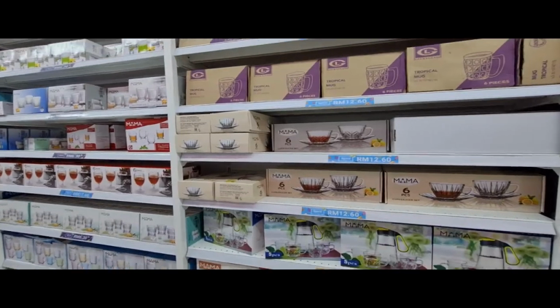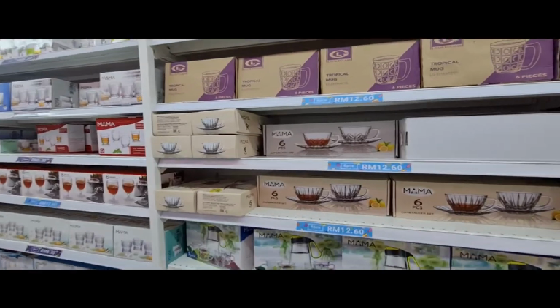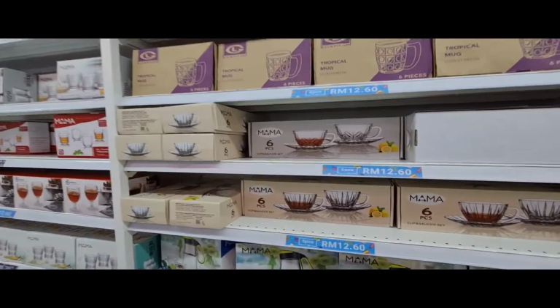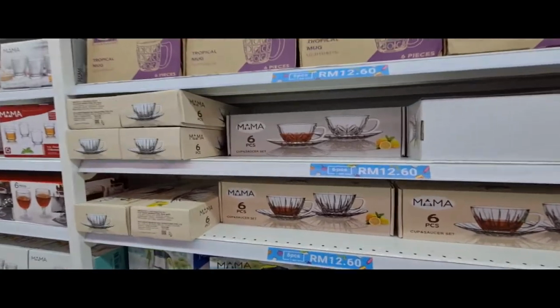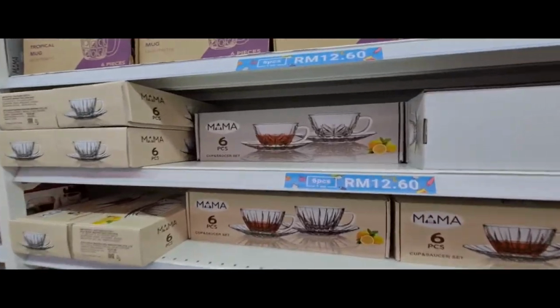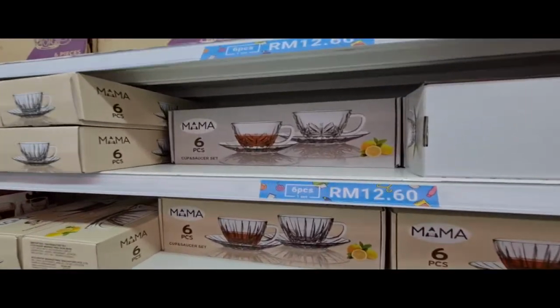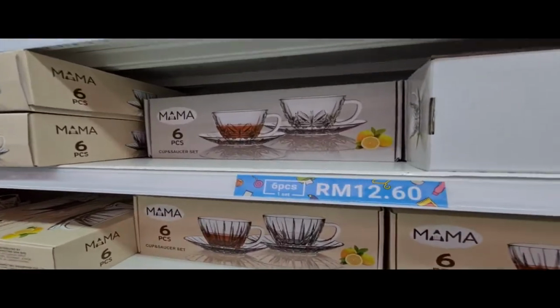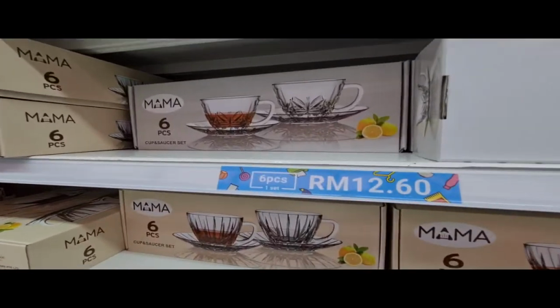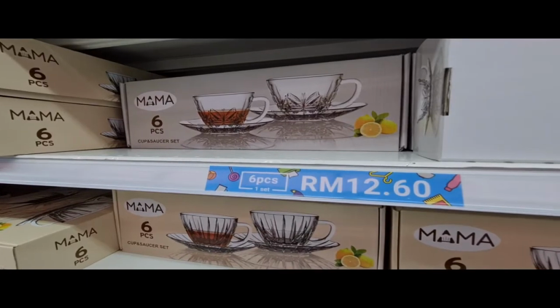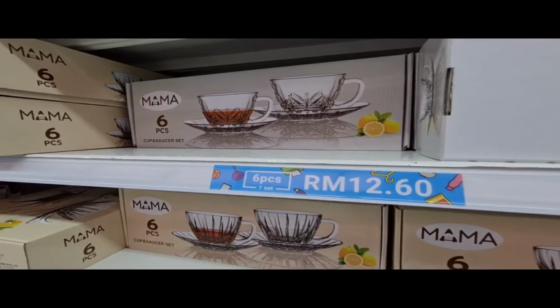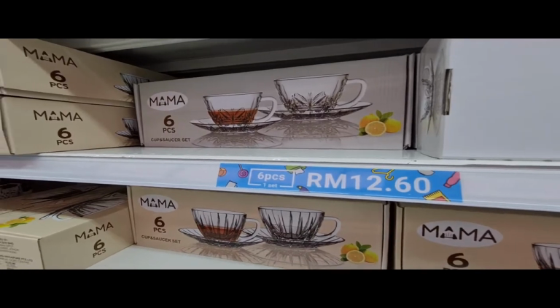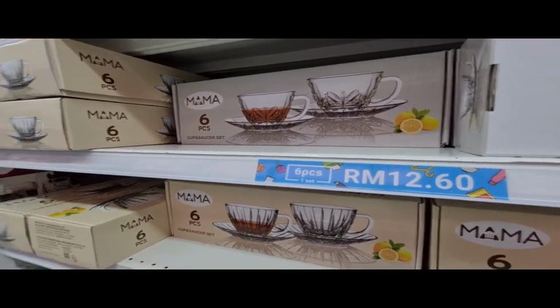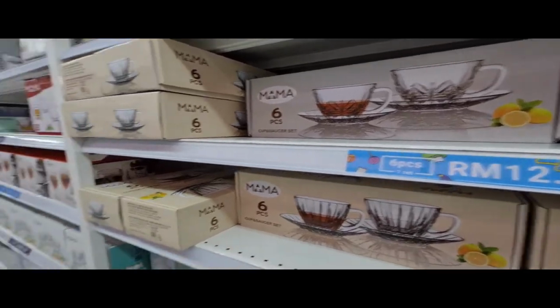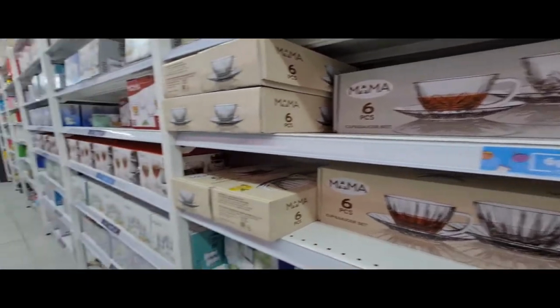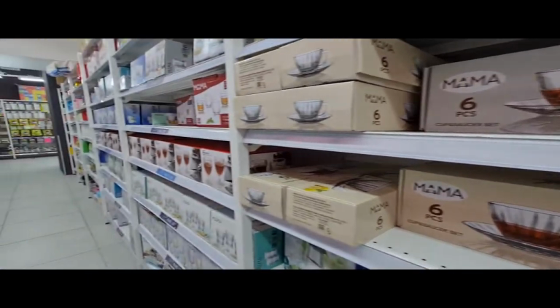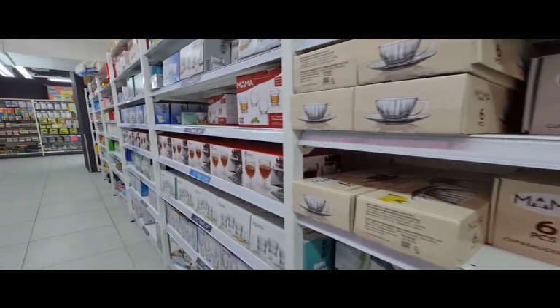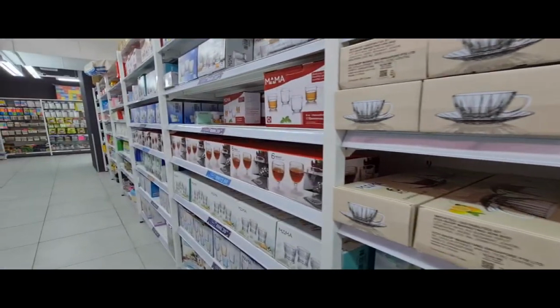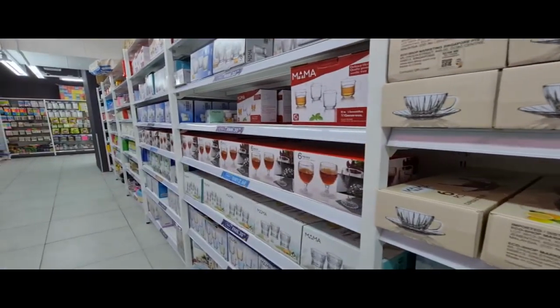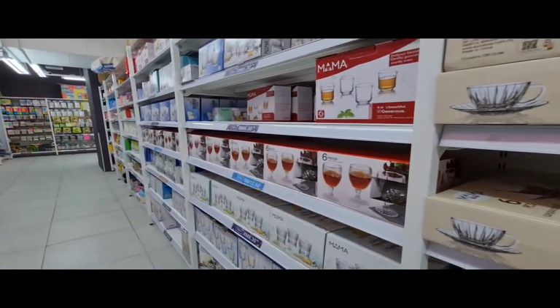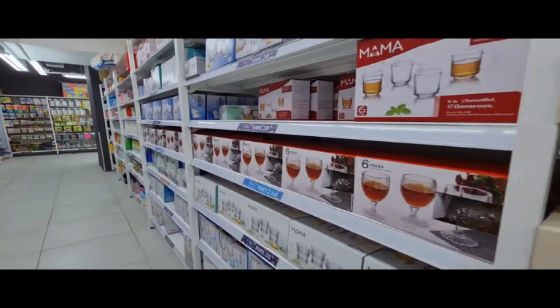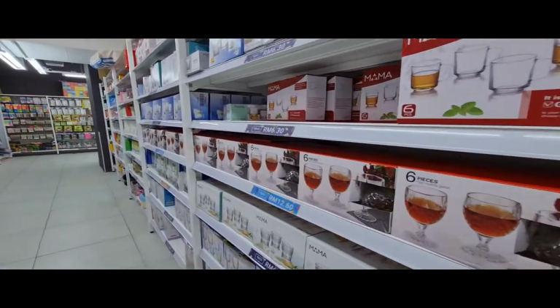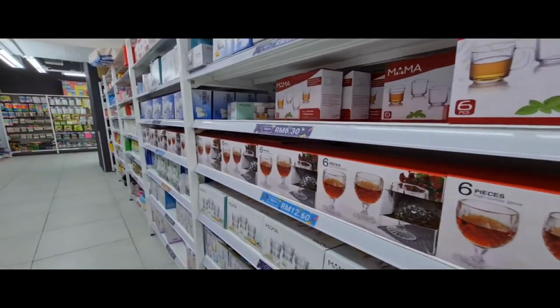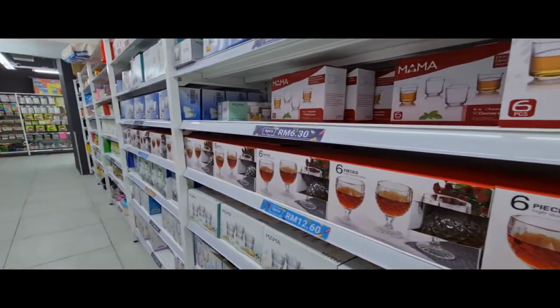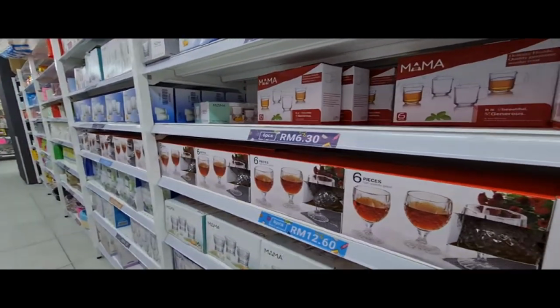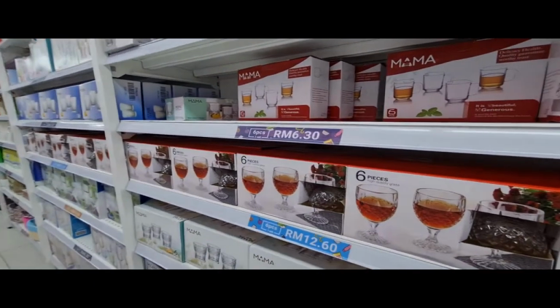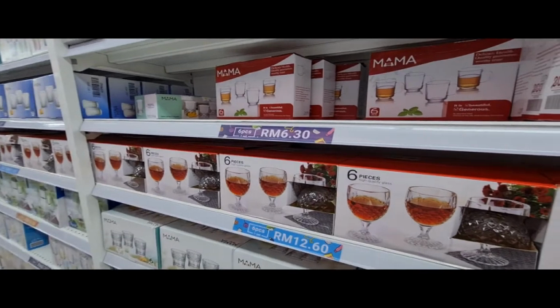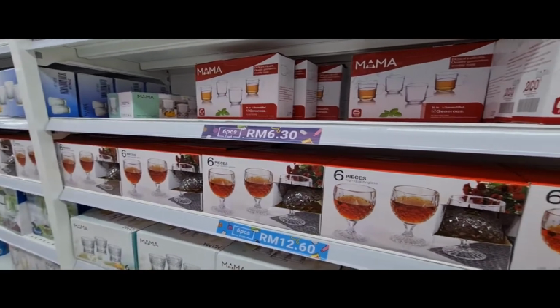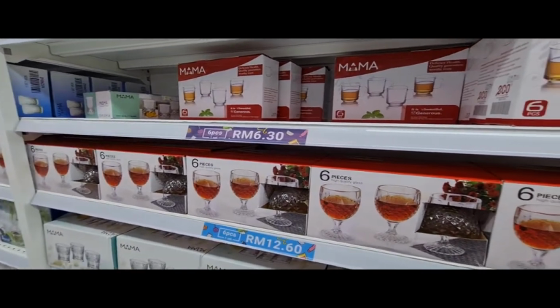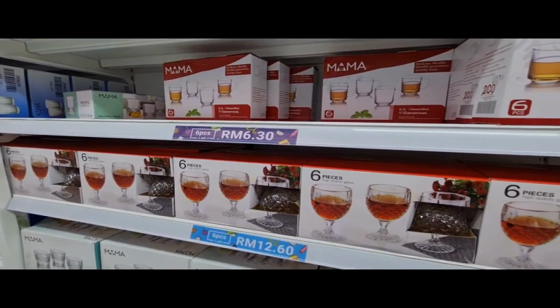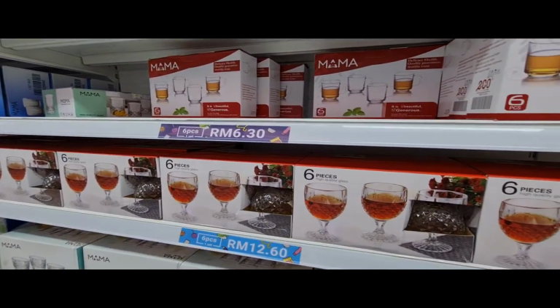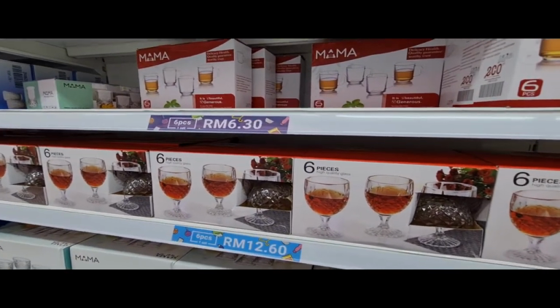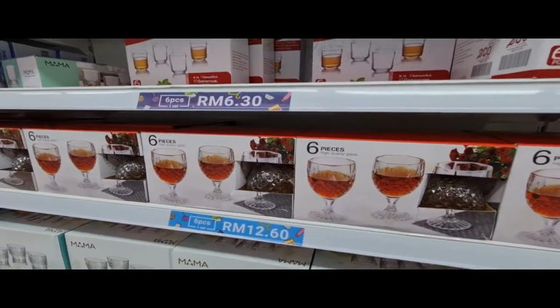There are a couple of items in the shop that are slightly more expensive, like these tea sets that cost RM12.60. But other than that, everything is RM2.10.